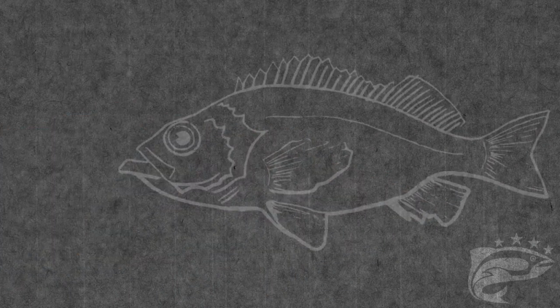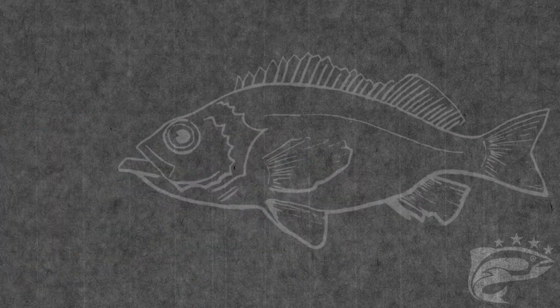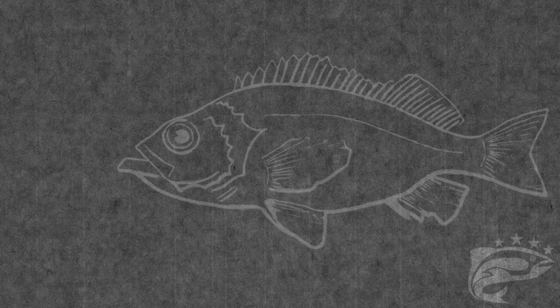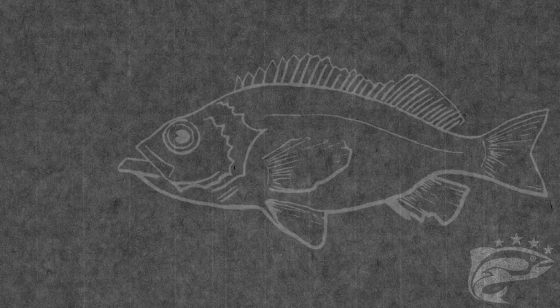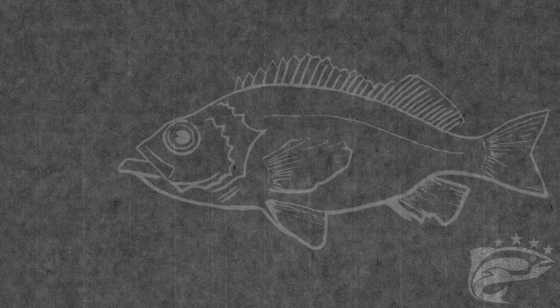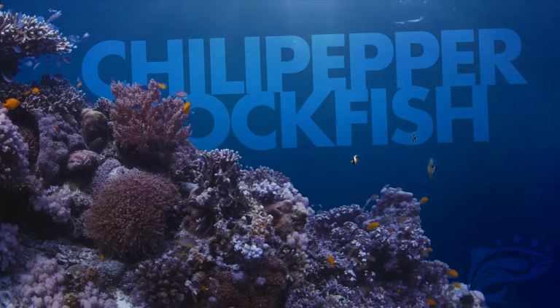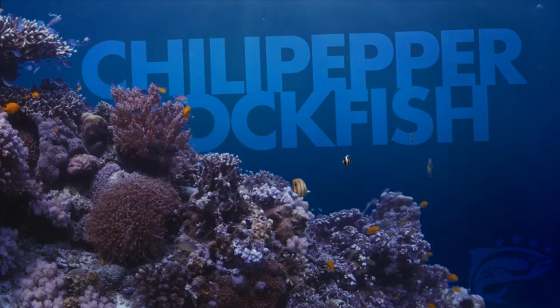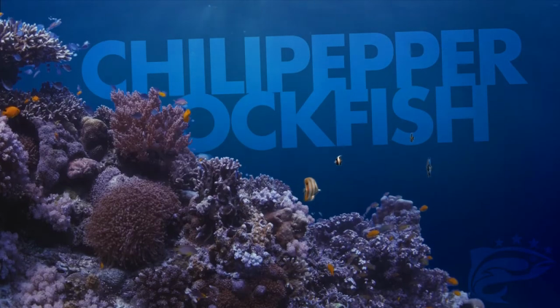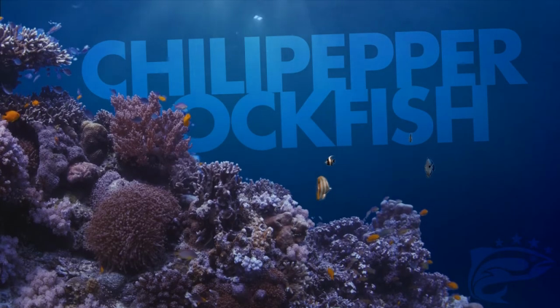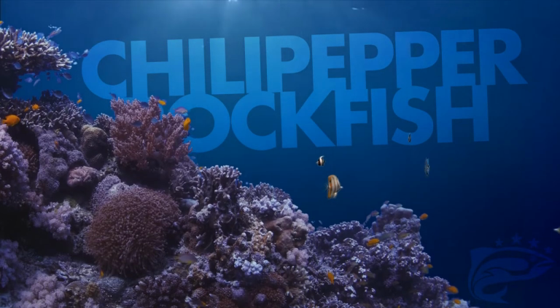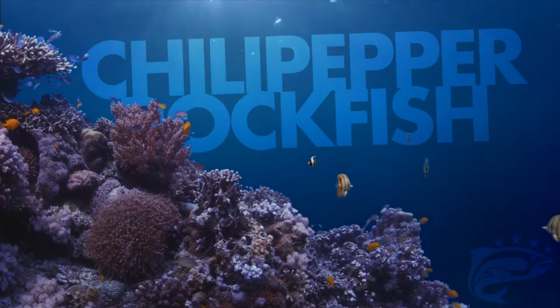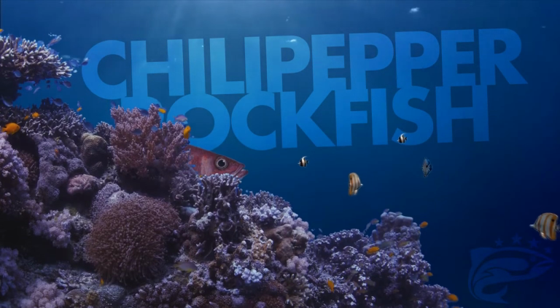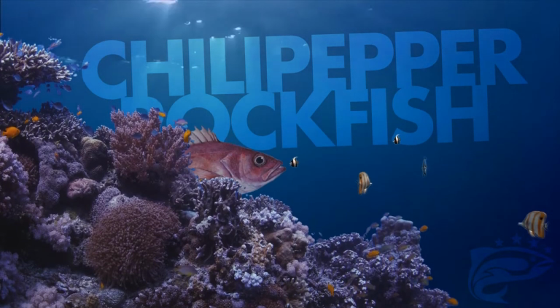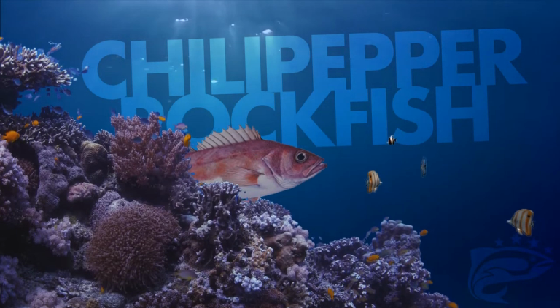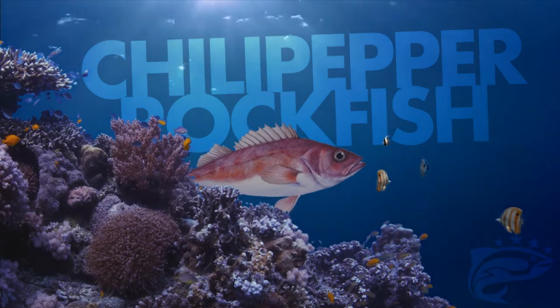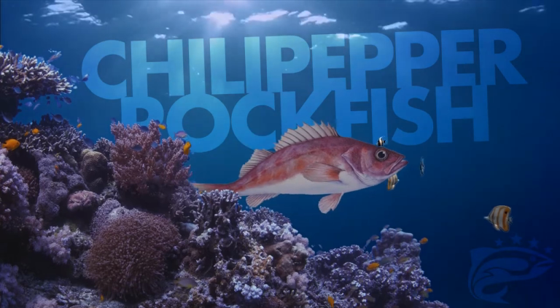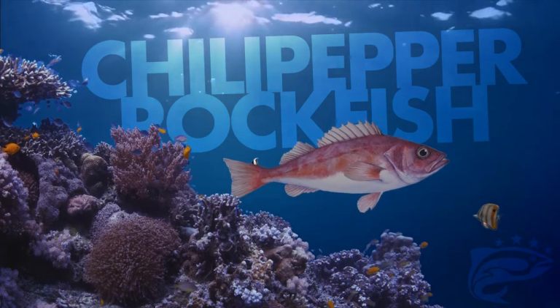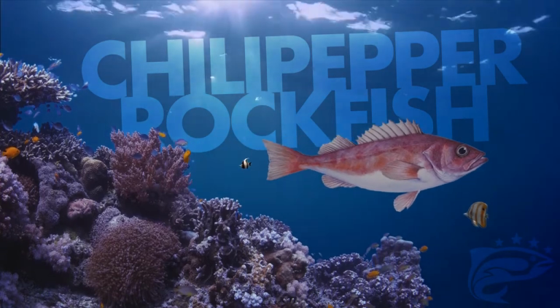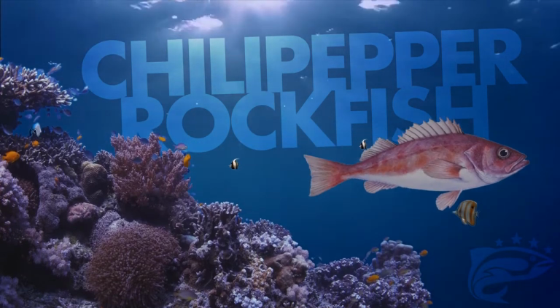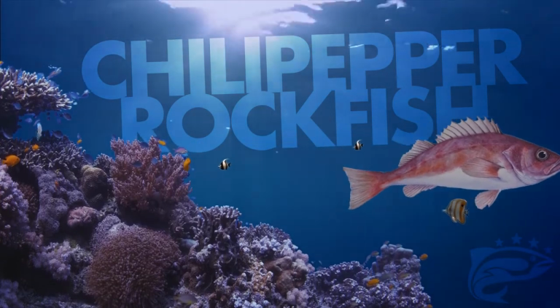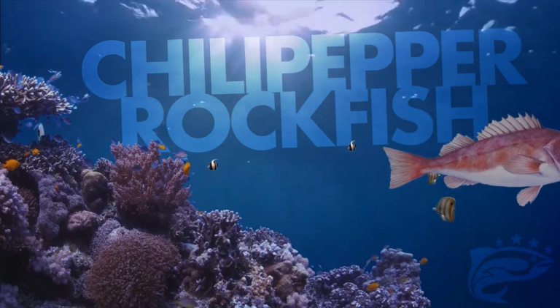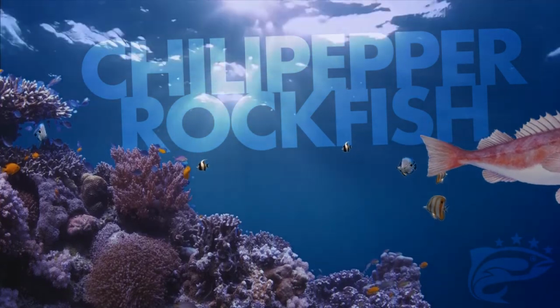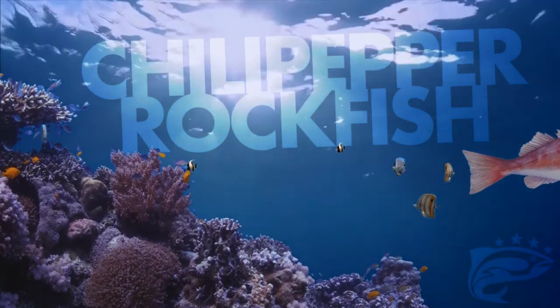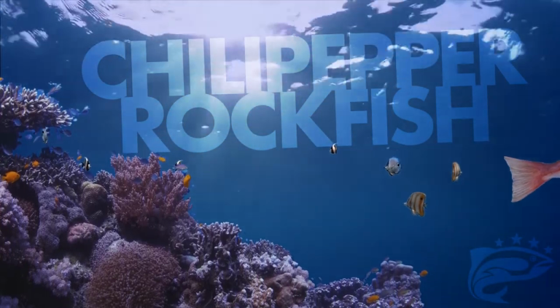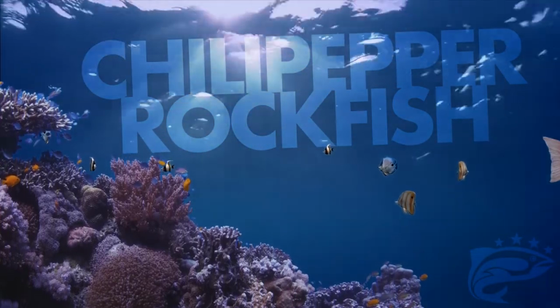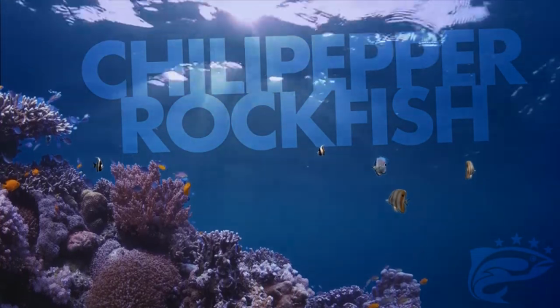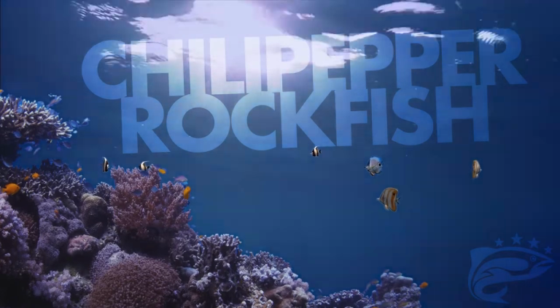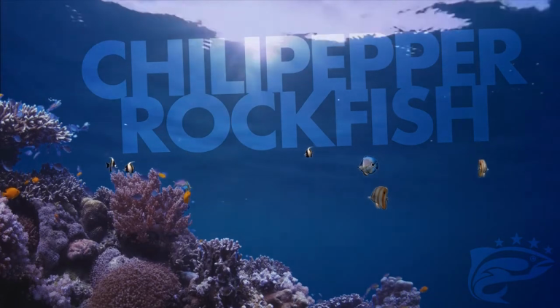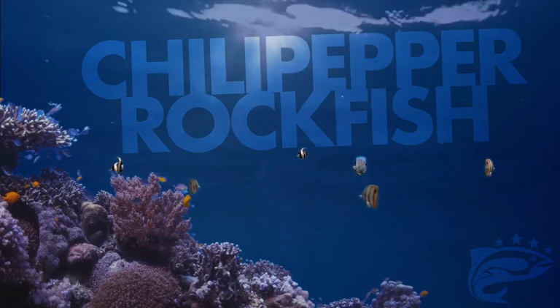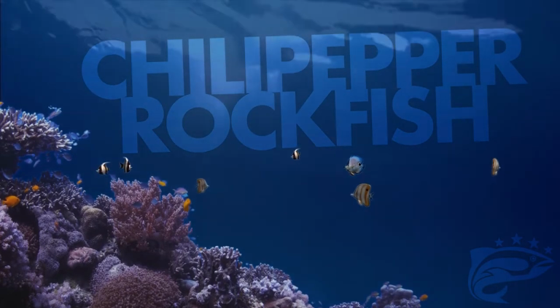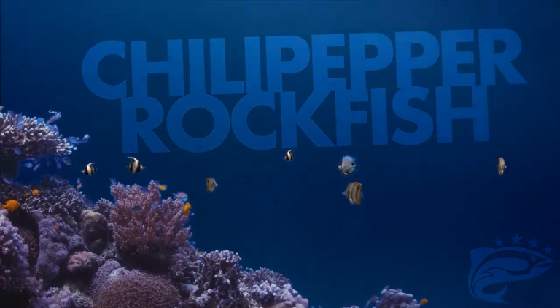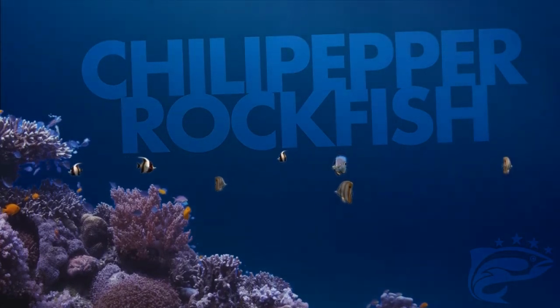It is a relatively simple fish to break down and it is one of the smaller fish that we deconstruct. With a range from Canada down to Baja California, they're one of several hundred rockfish species native to the west coast of North America.